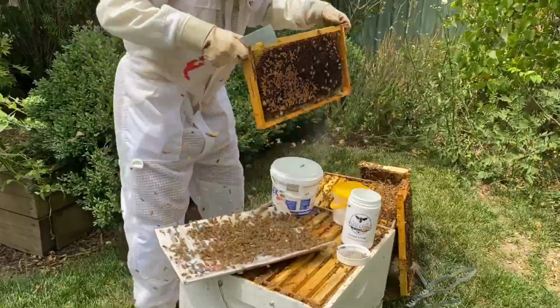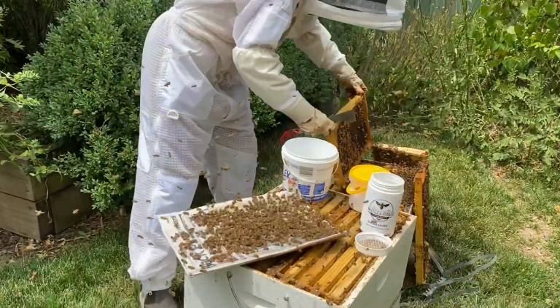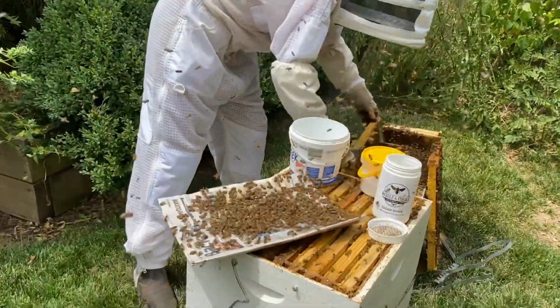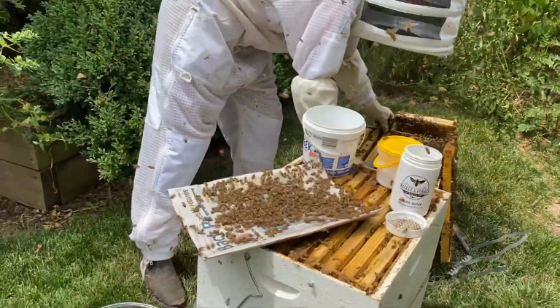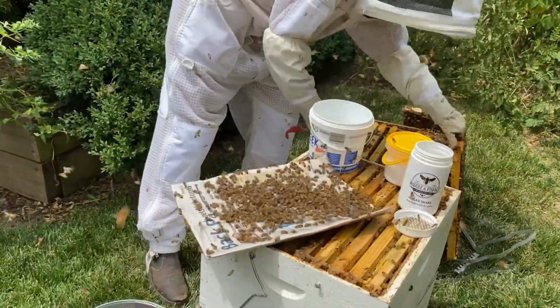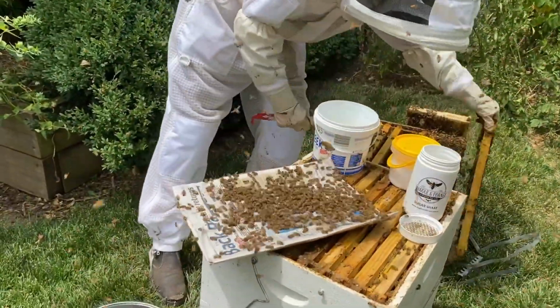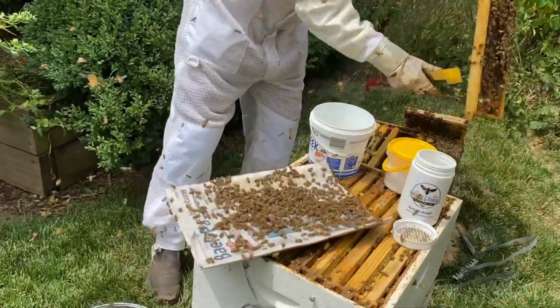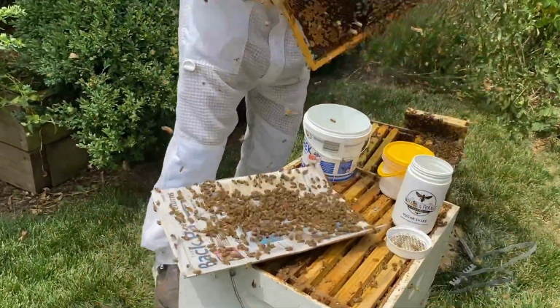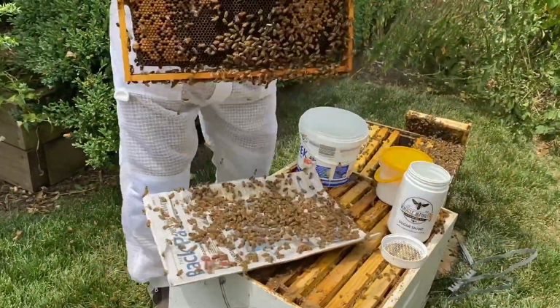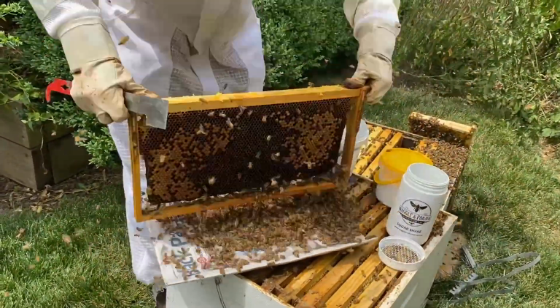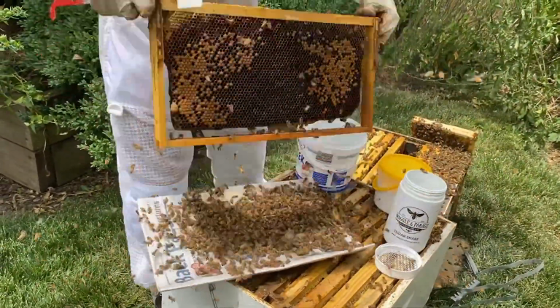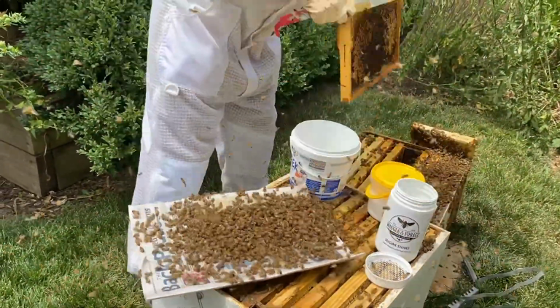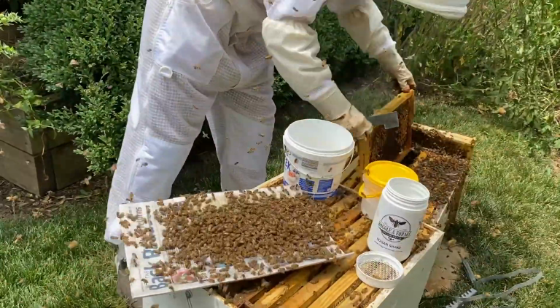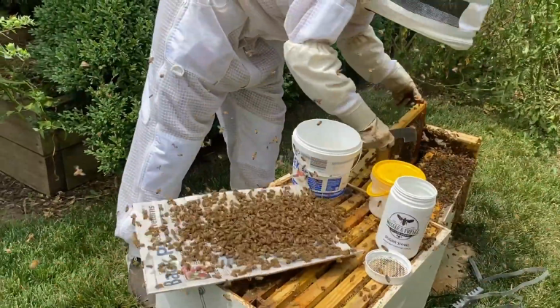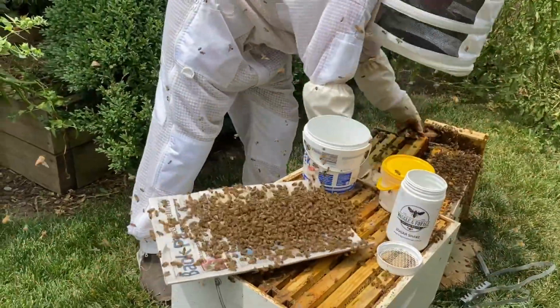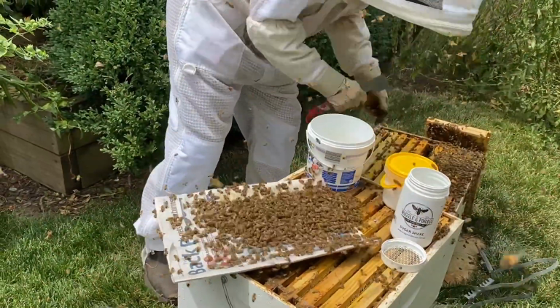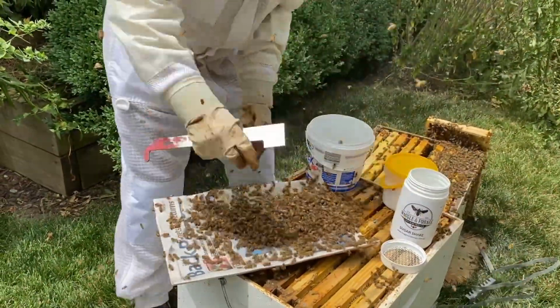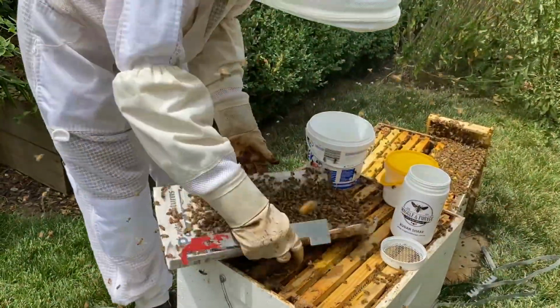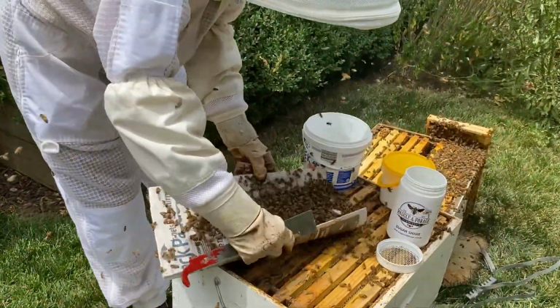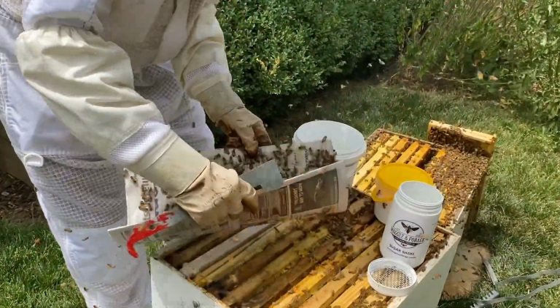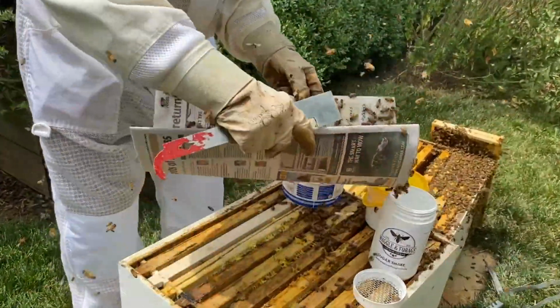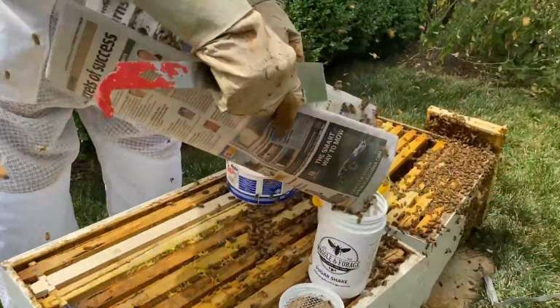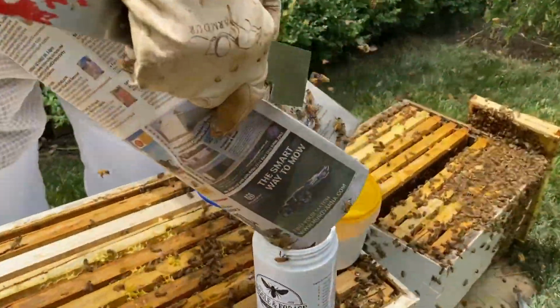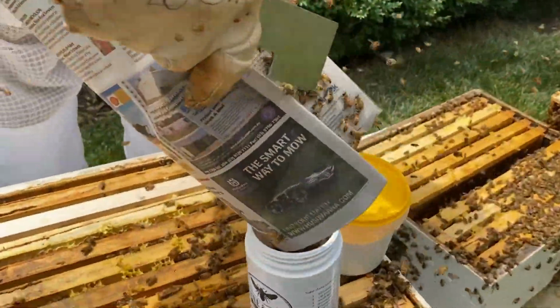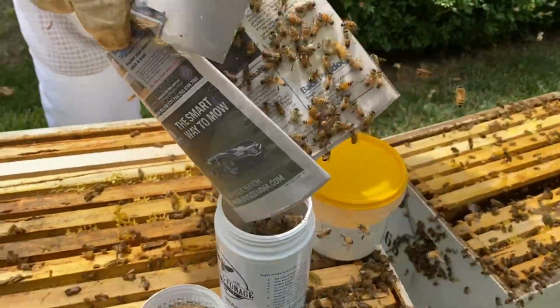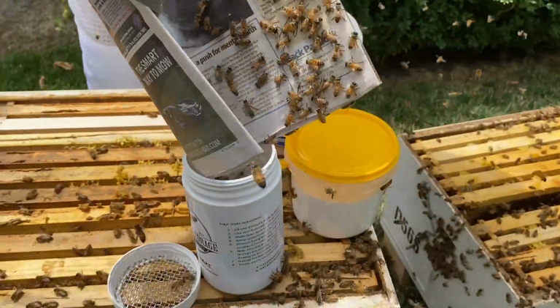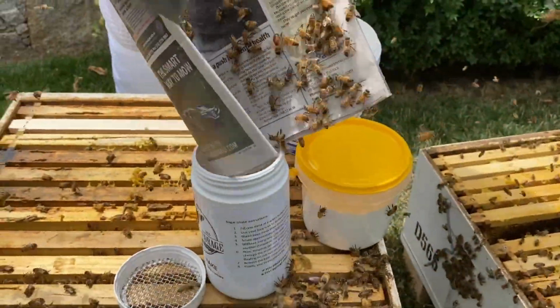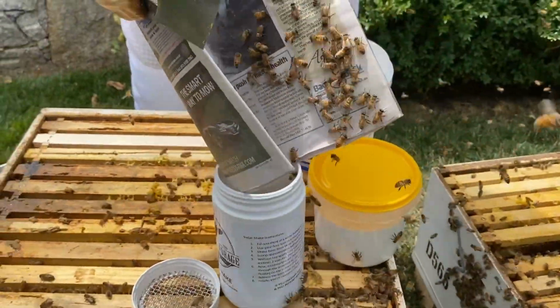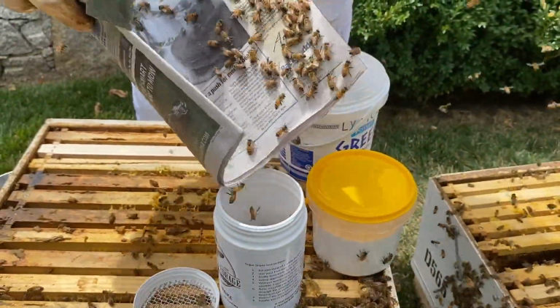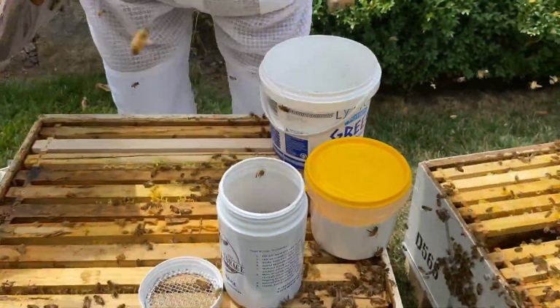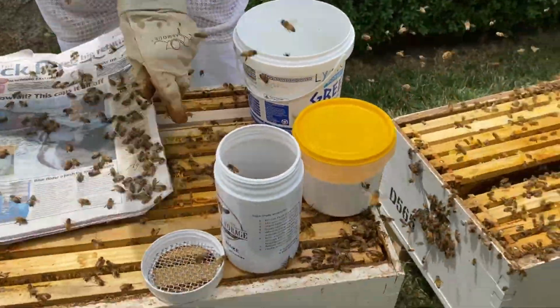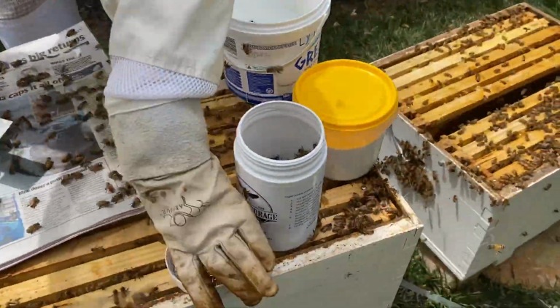Shaking the bees onto a newspaper — two frames in our case to get enough — and basically pouring the bulk of them into the sugar shake container.